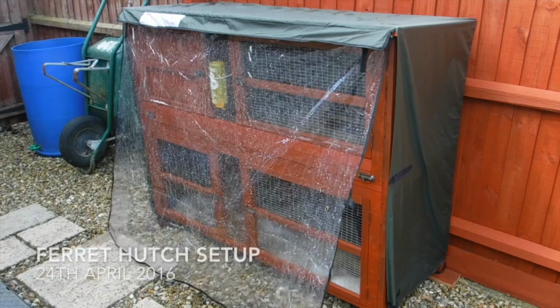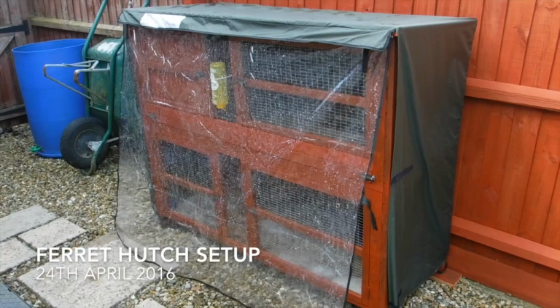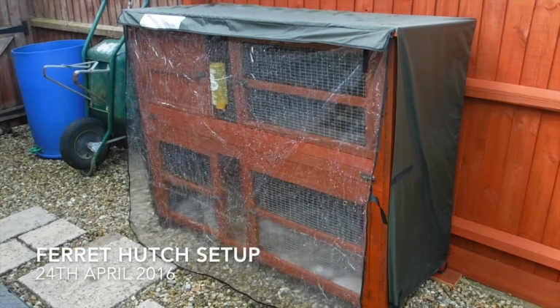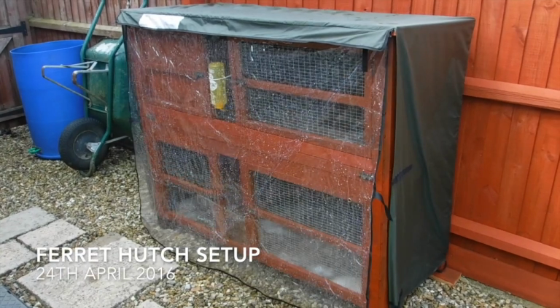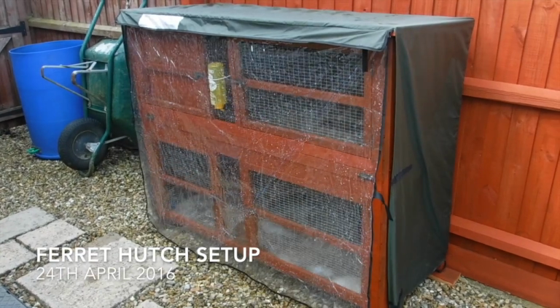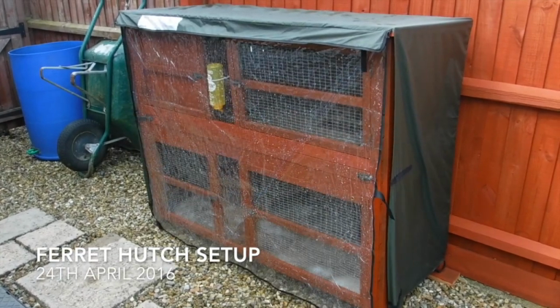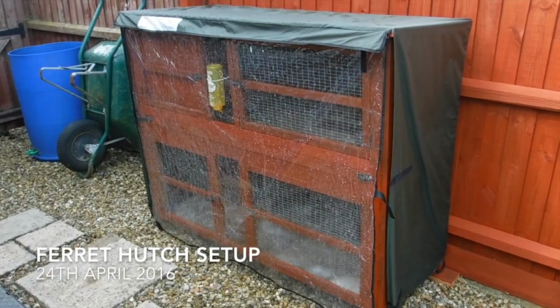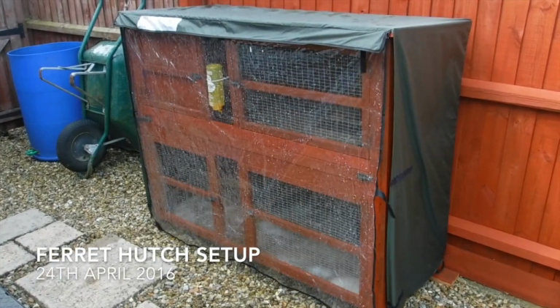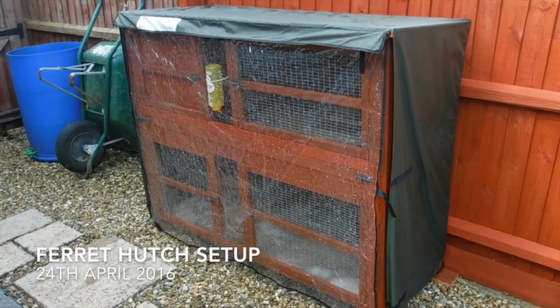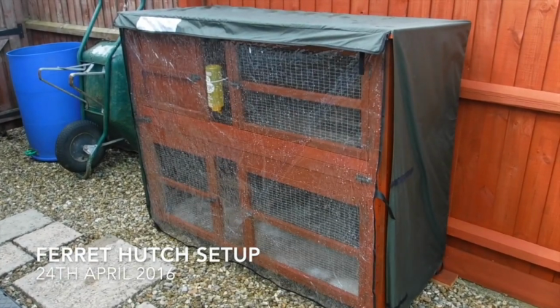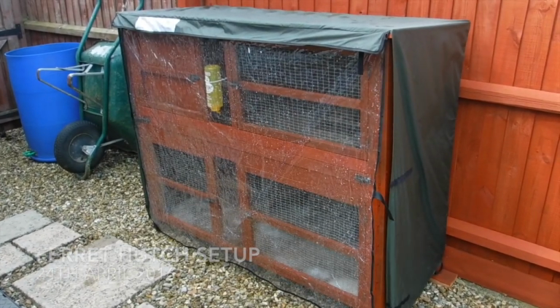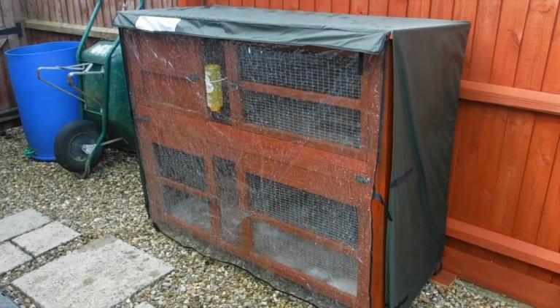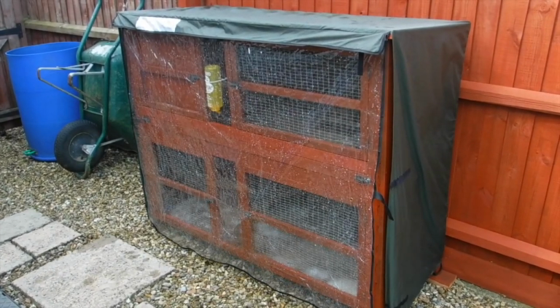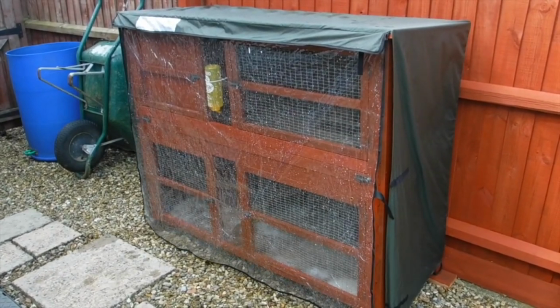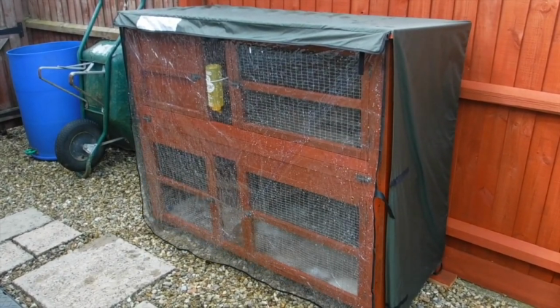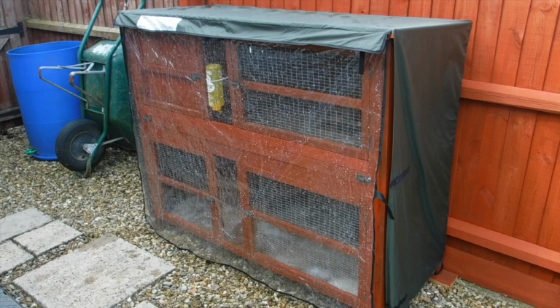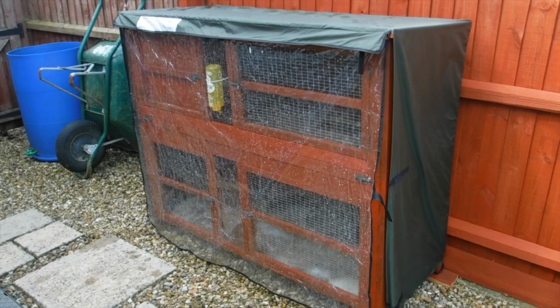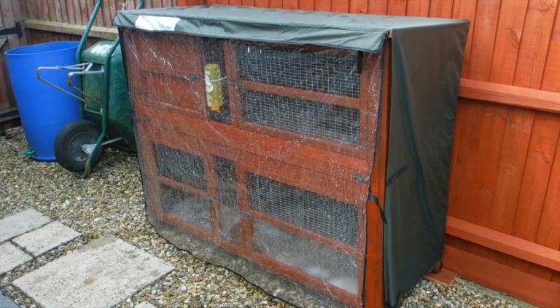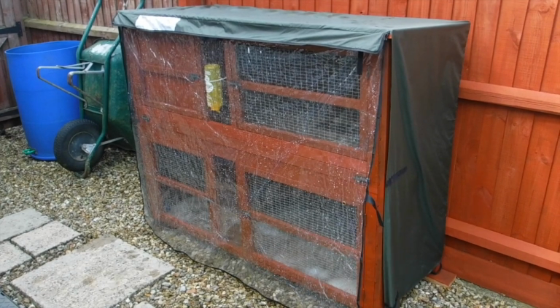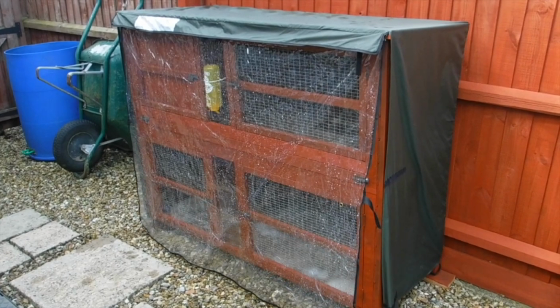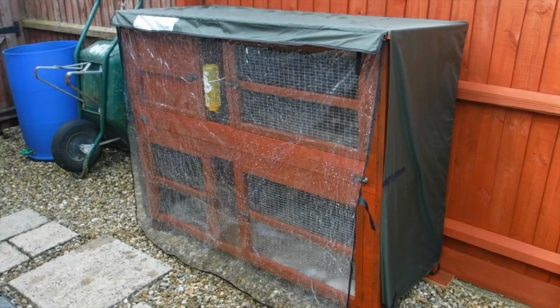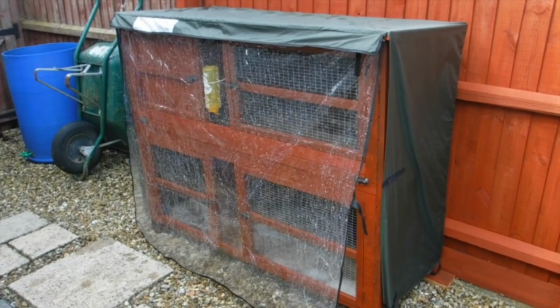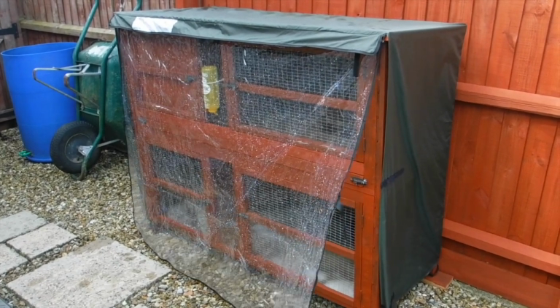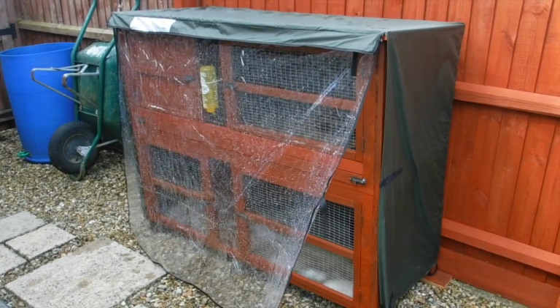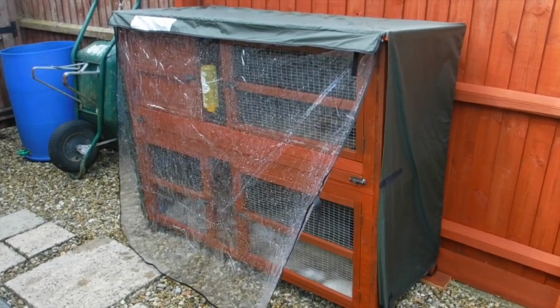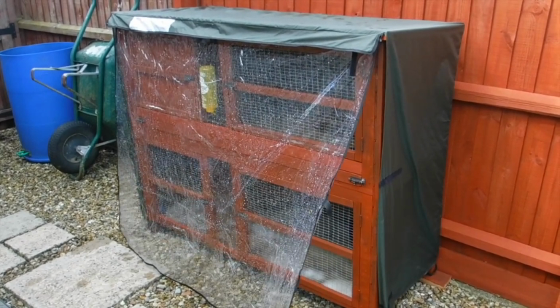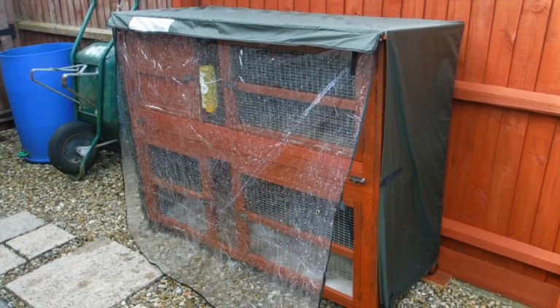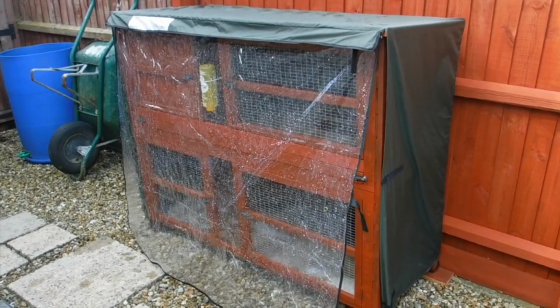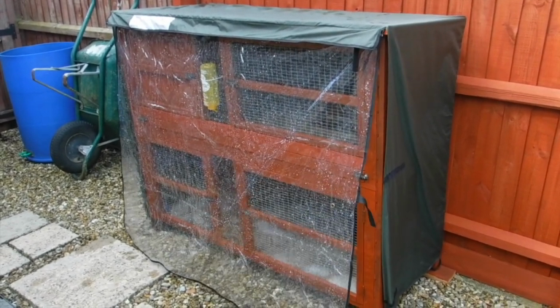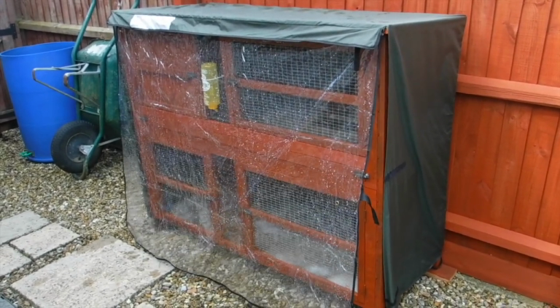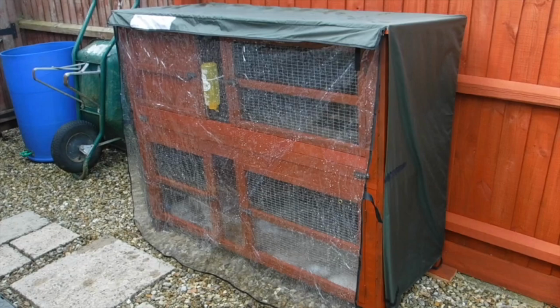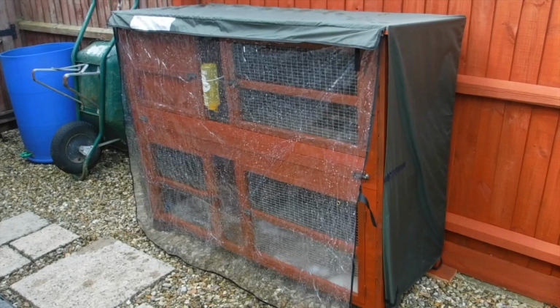Hello chaps. I thought I'd just do a quick video on this ferret hutch I bought. As you can see, it comes with this handy made-to-measure rain cover with Velcro strips on the side.